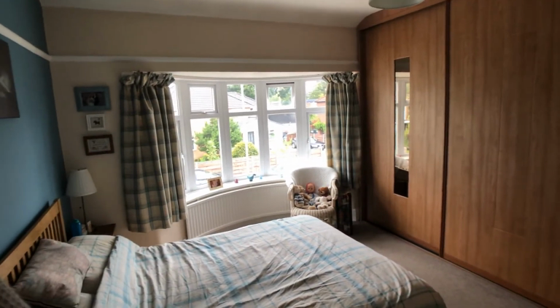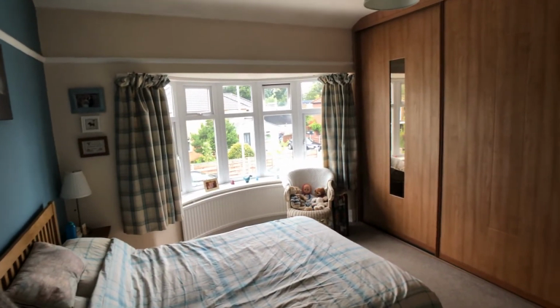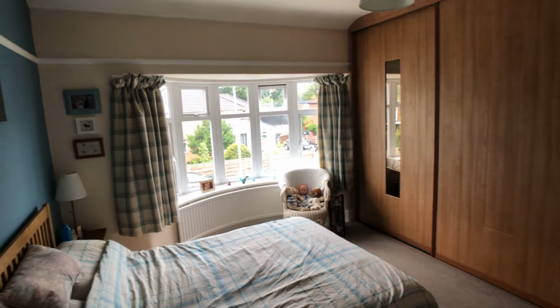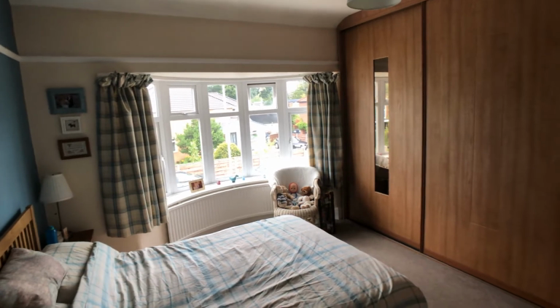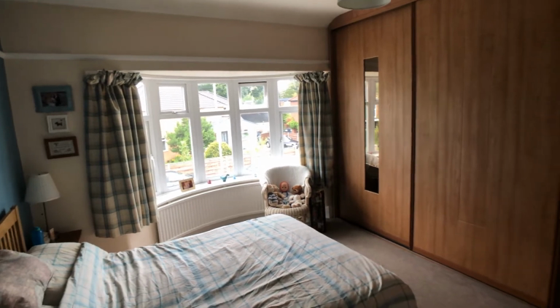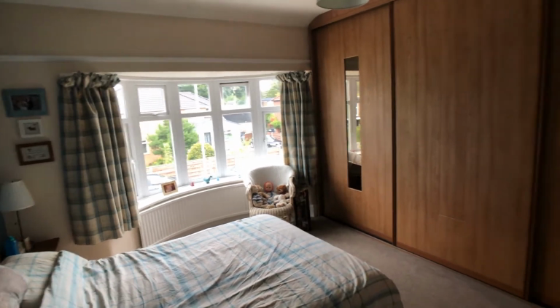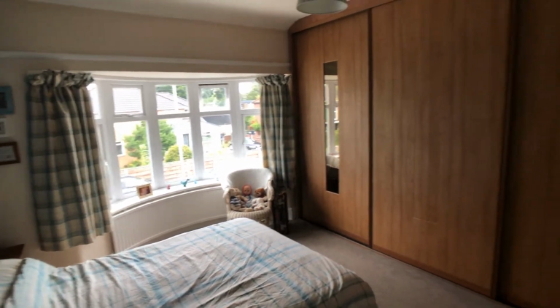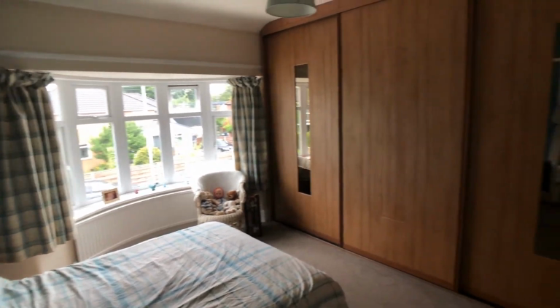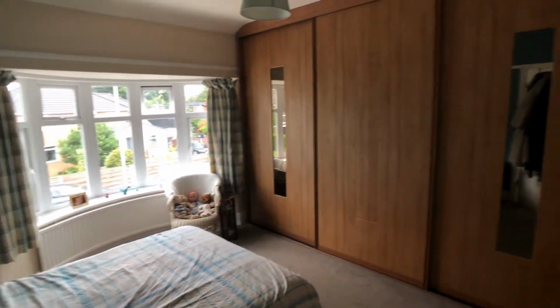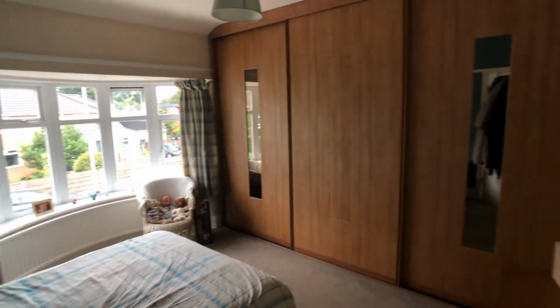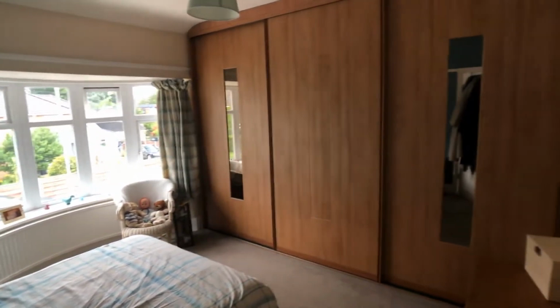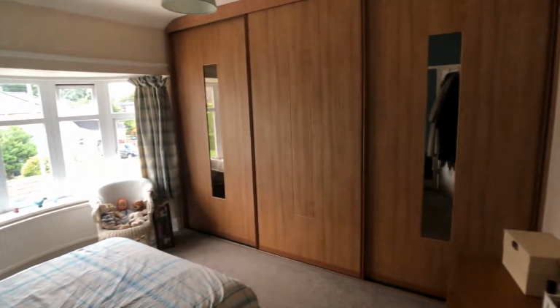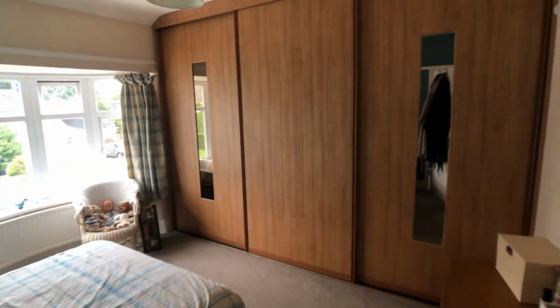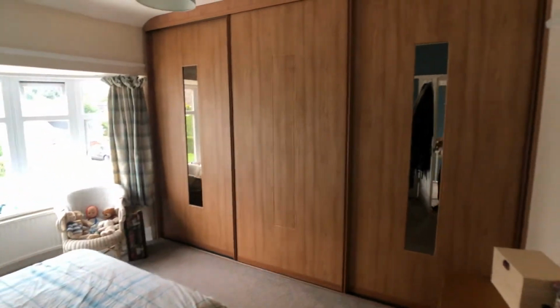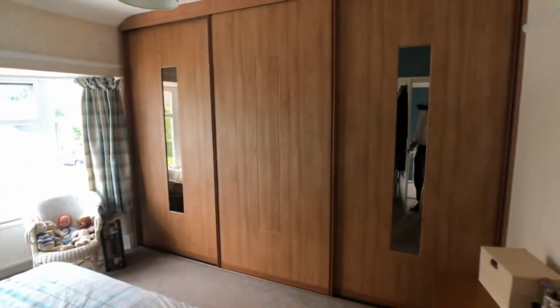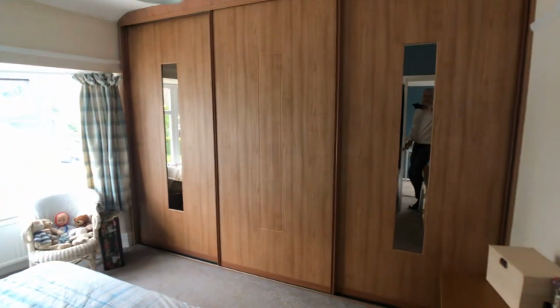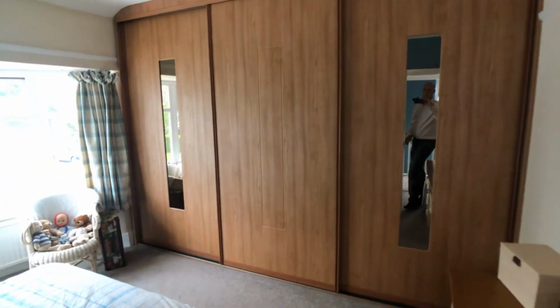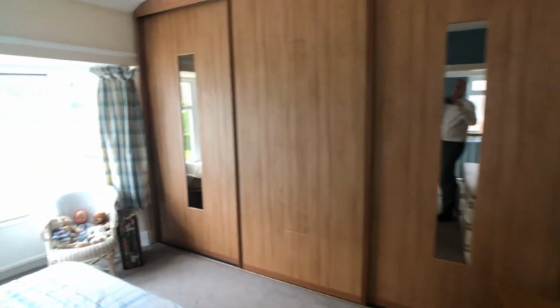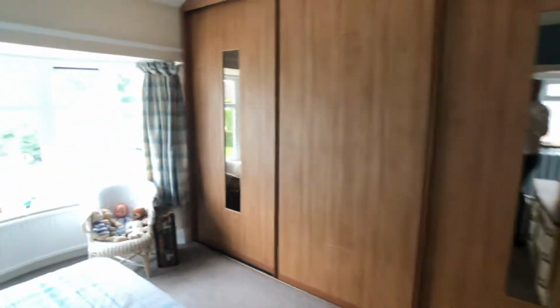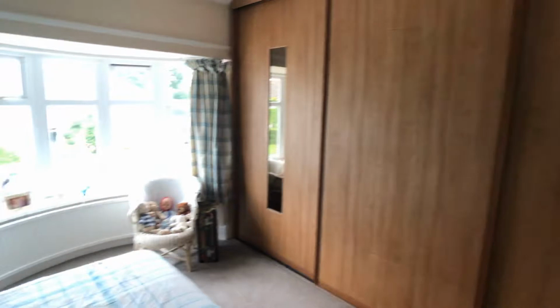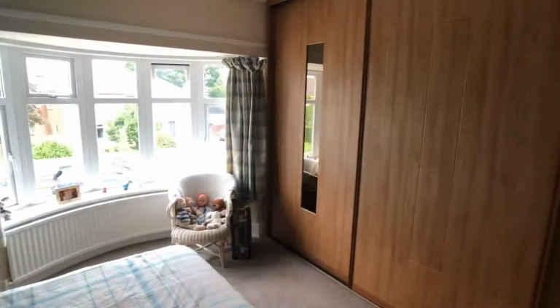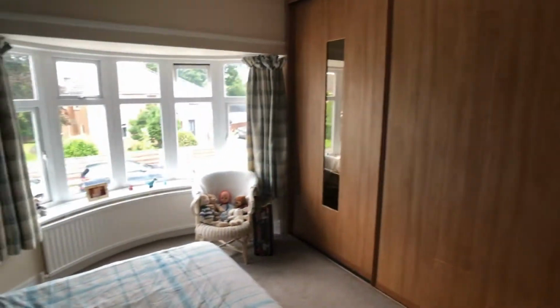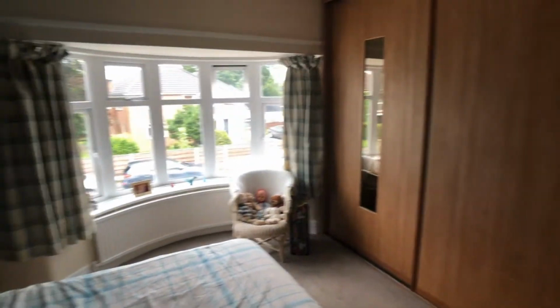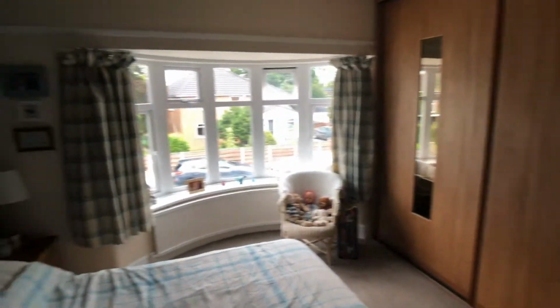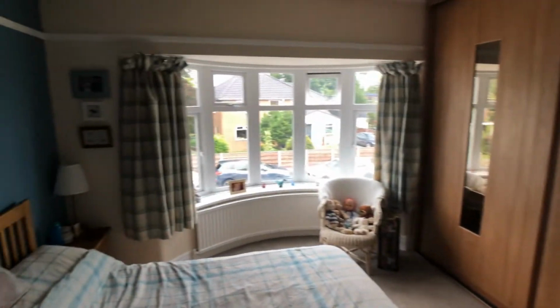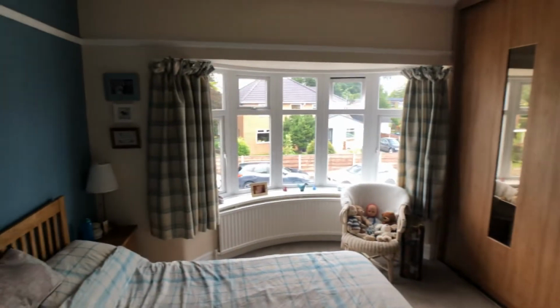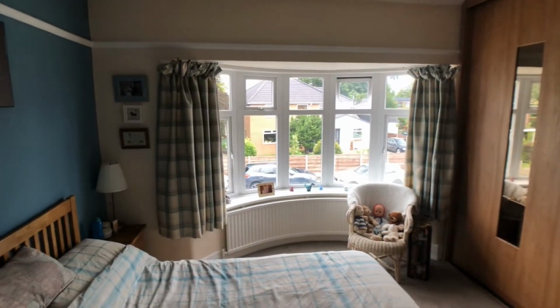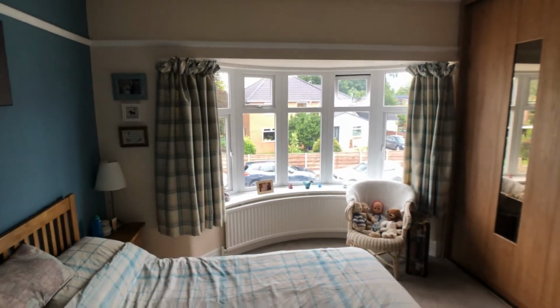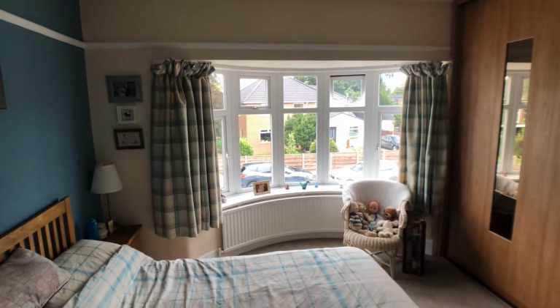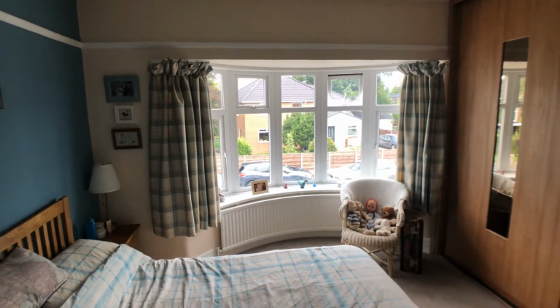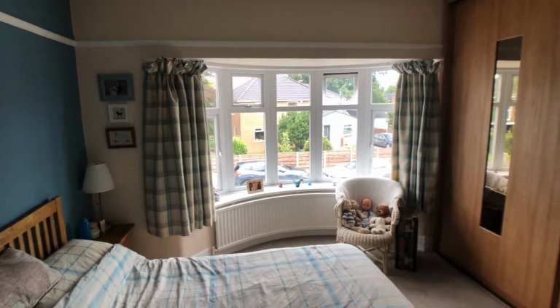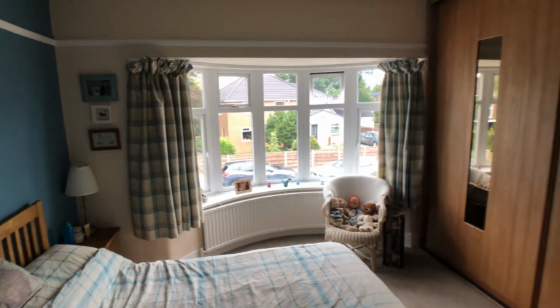There are three bedrooms, this being the main double room with fitted wardrobes to one wall.